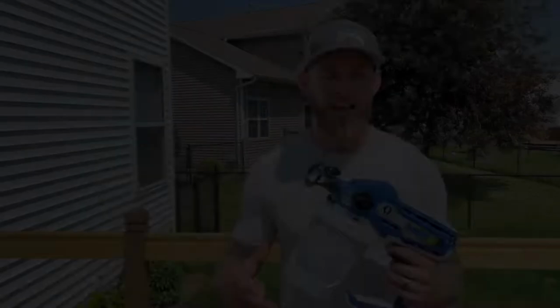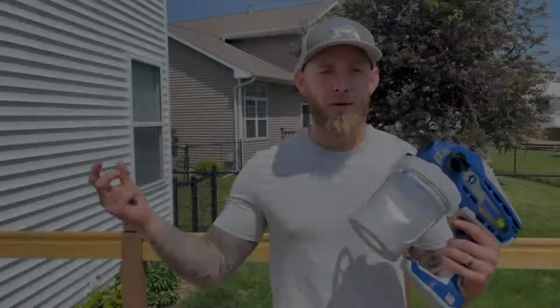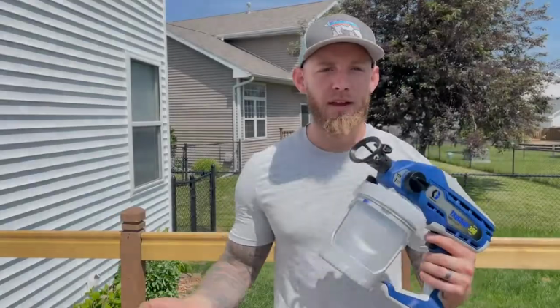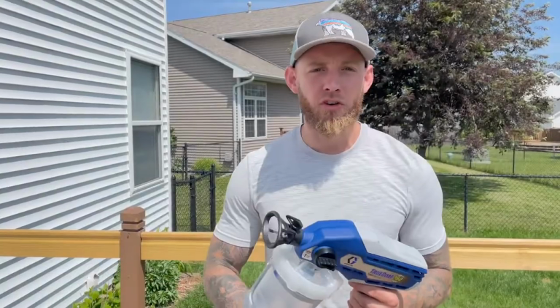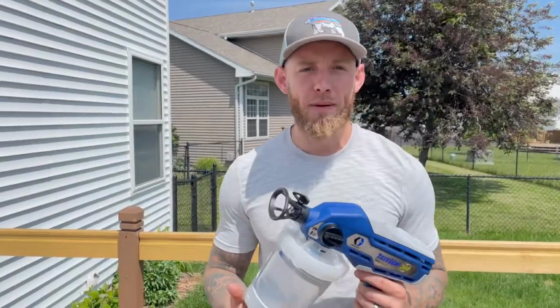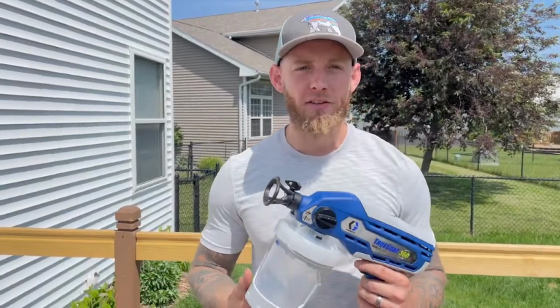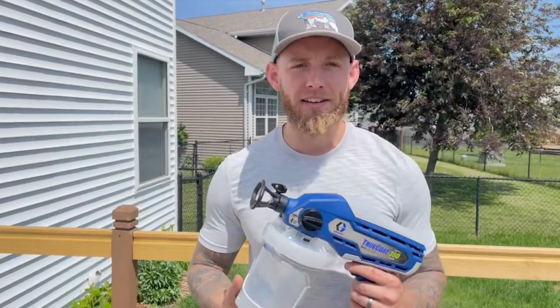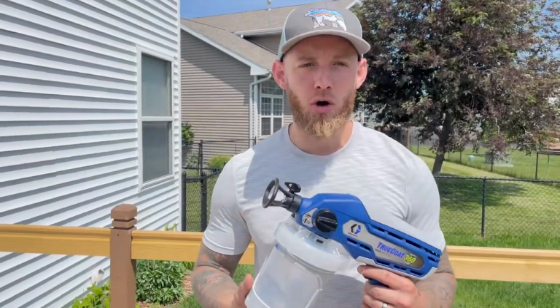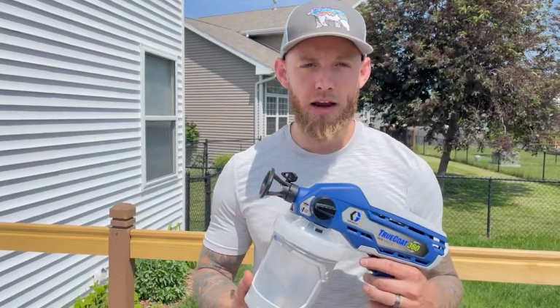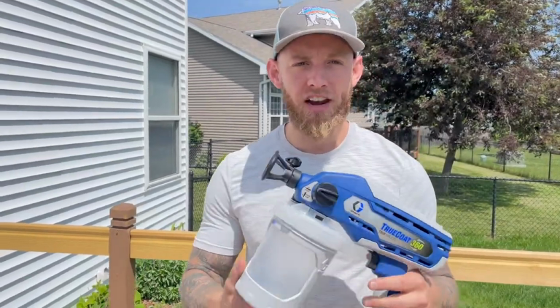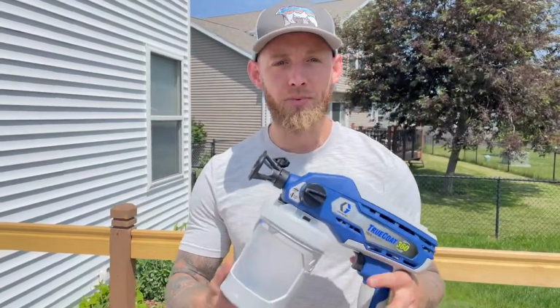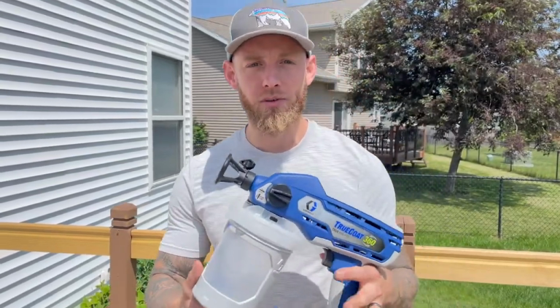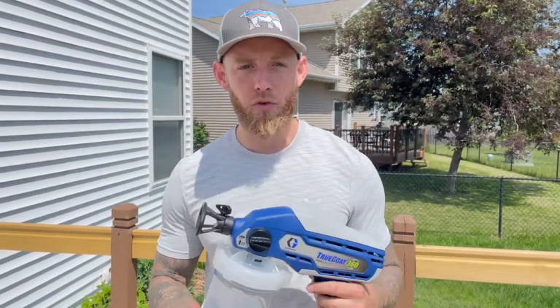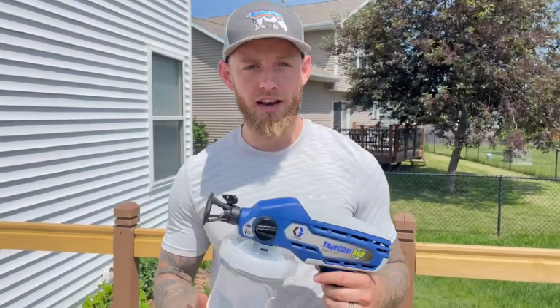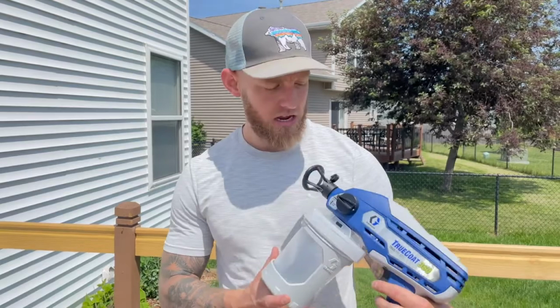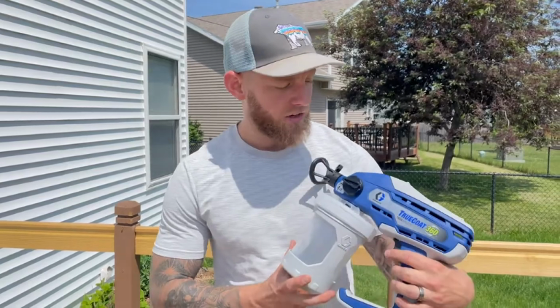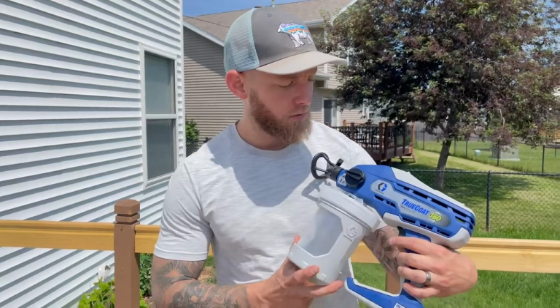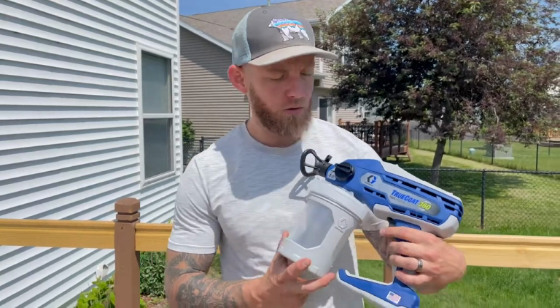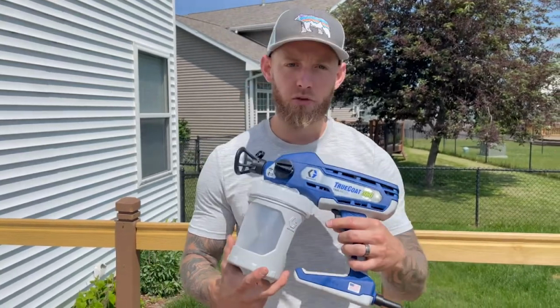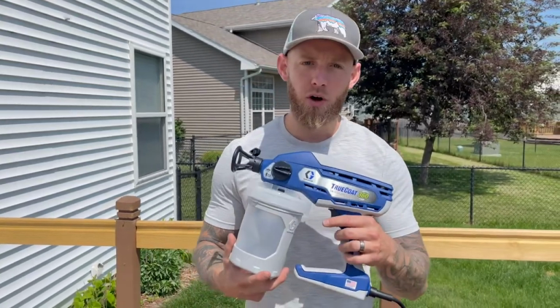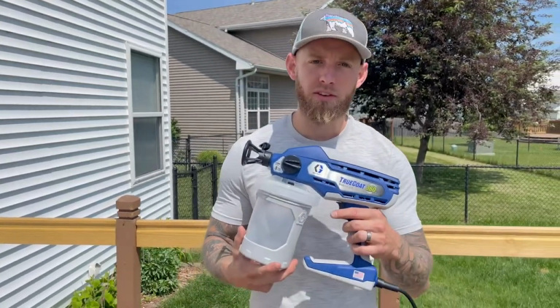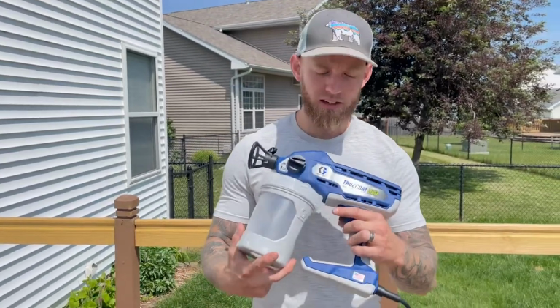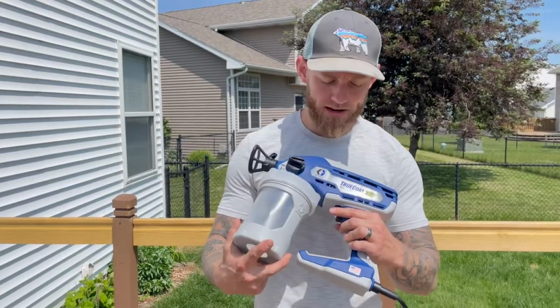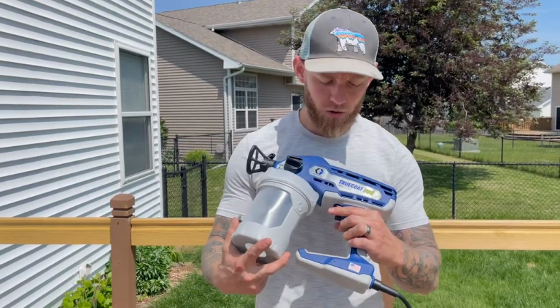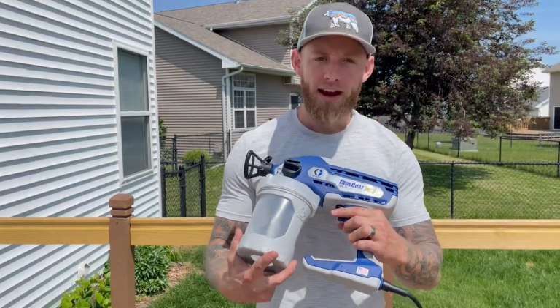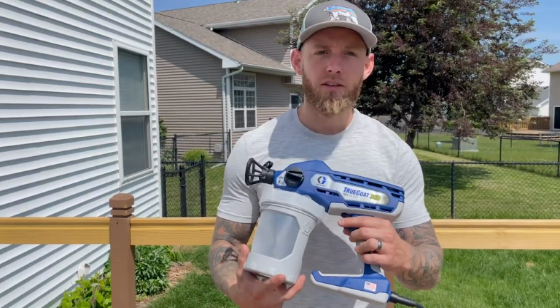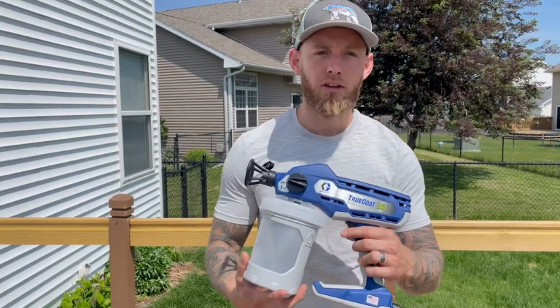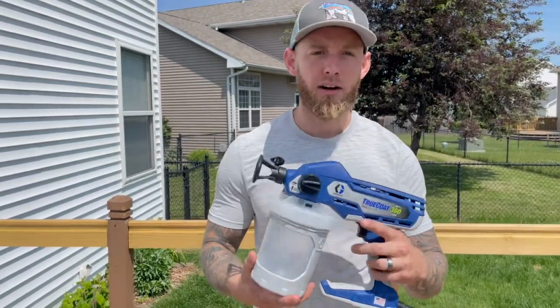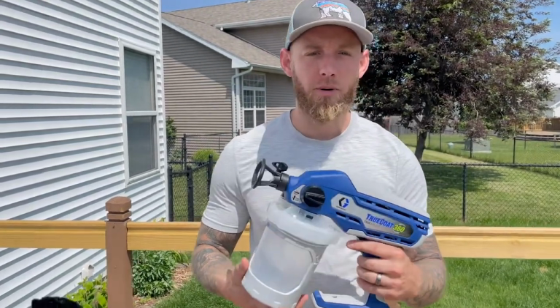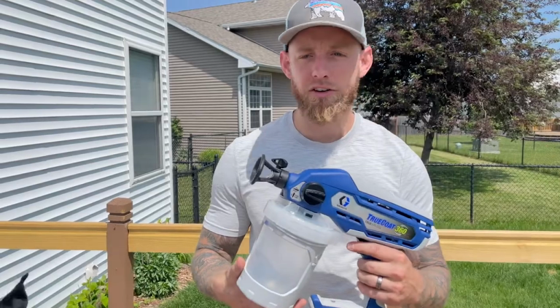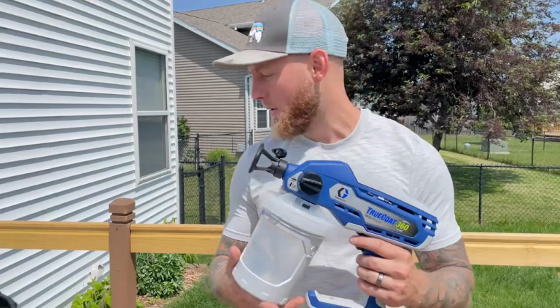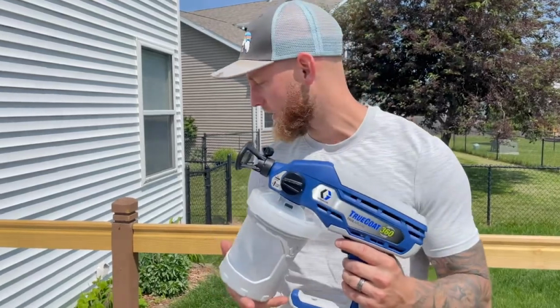Hey, what's up guys, it's Chris back here at Practically a Homeowner, and we've got another product review for you today. We're reviewing the TrueCoat 360 Gray Co airless paint sprayer, which is part of the DIY series.